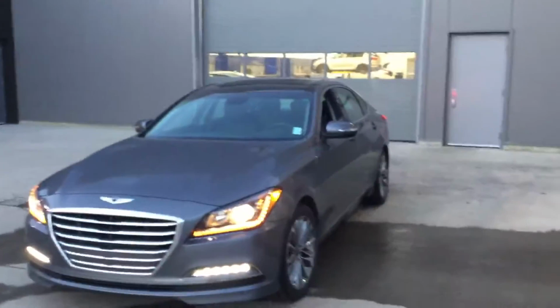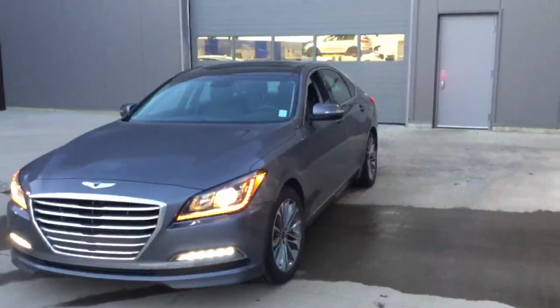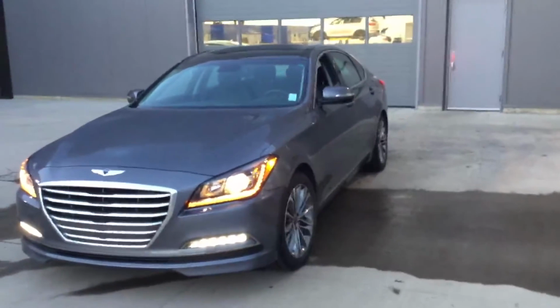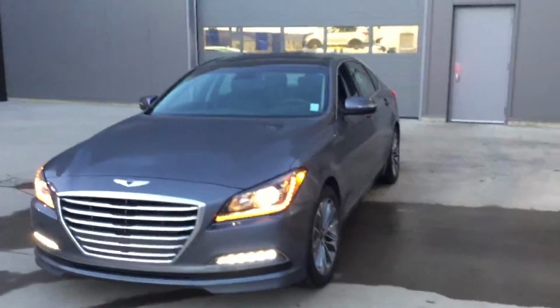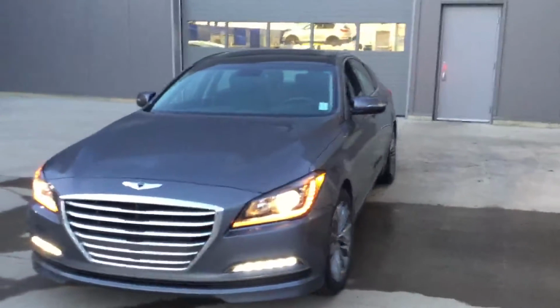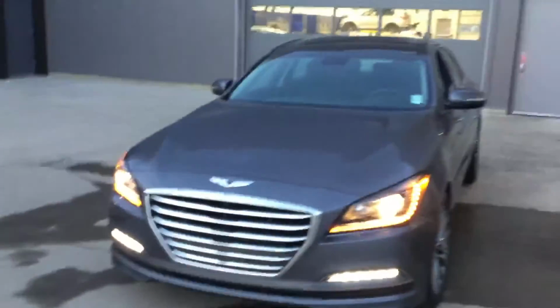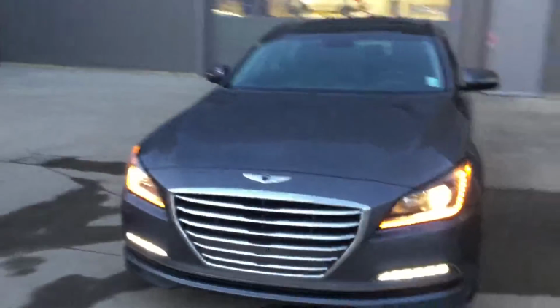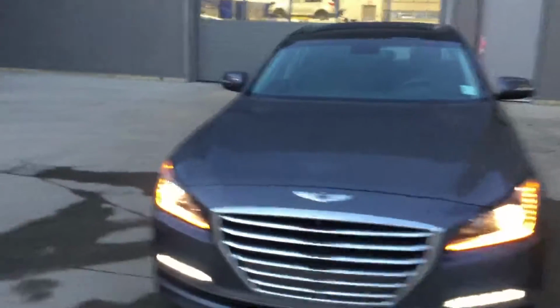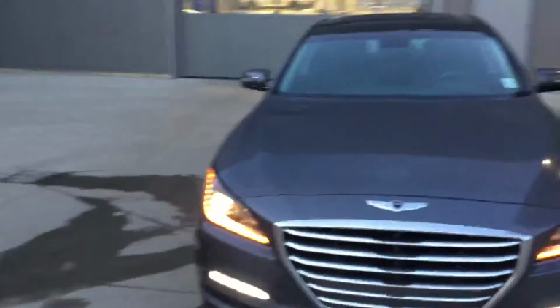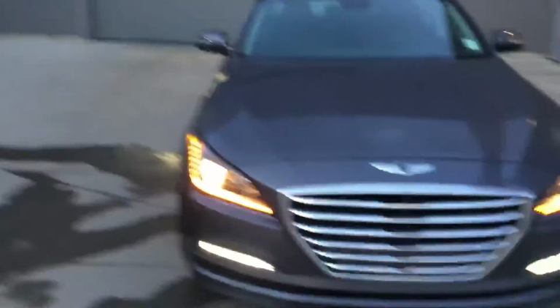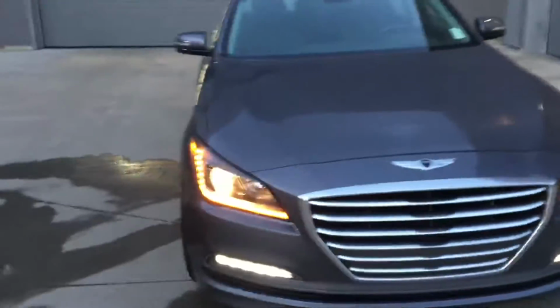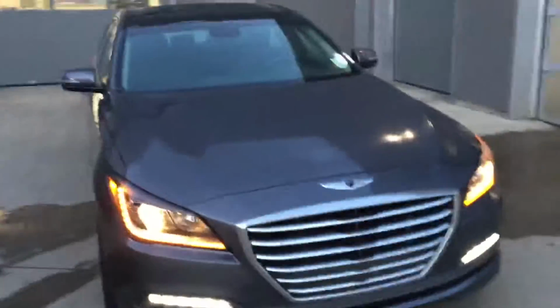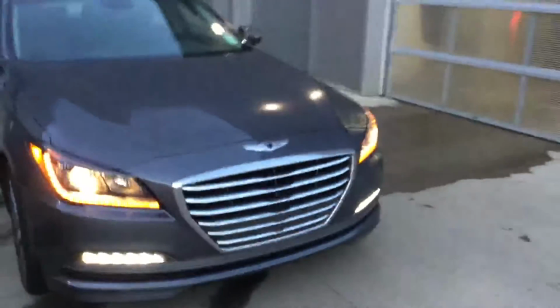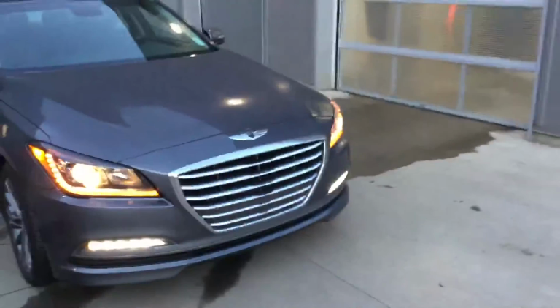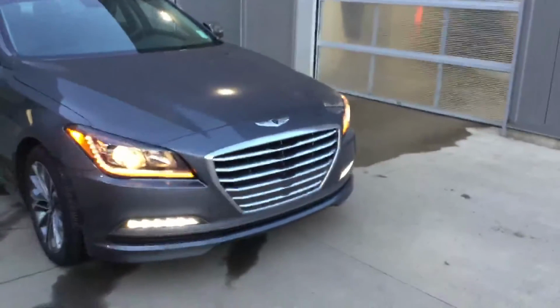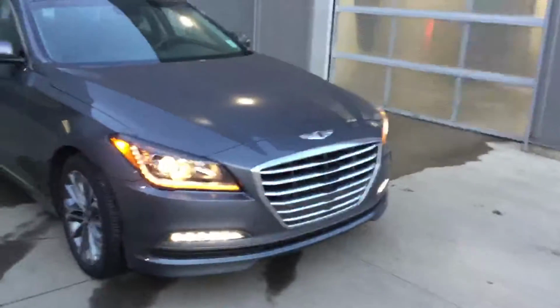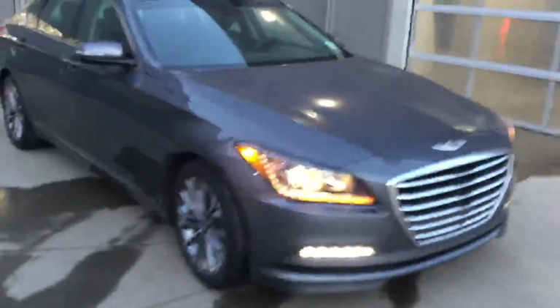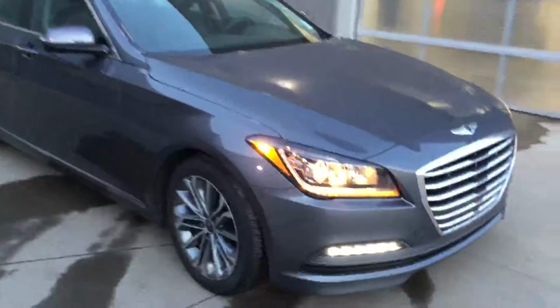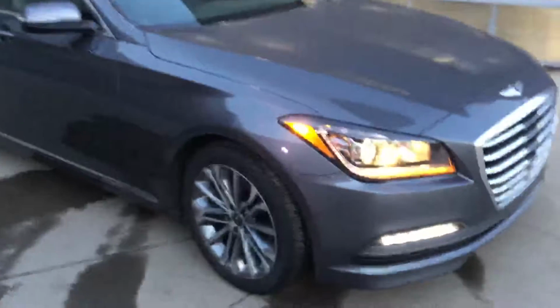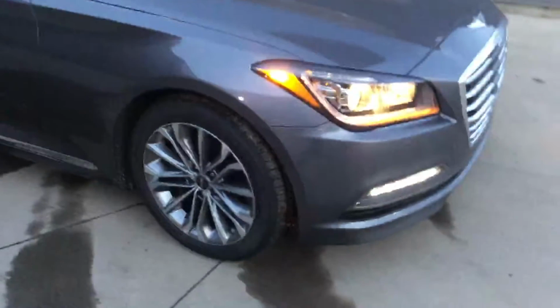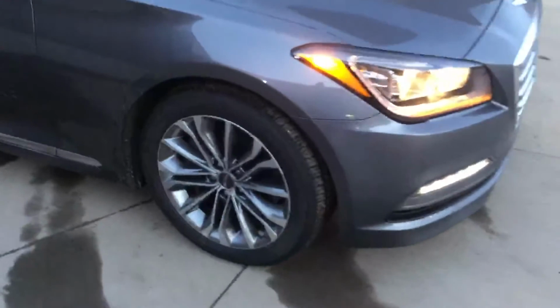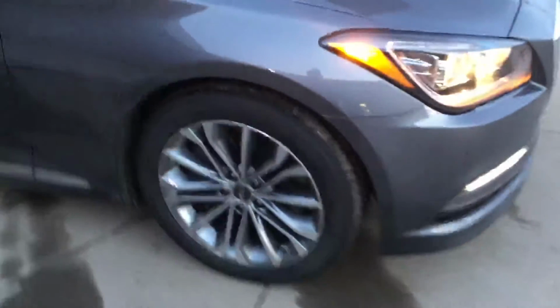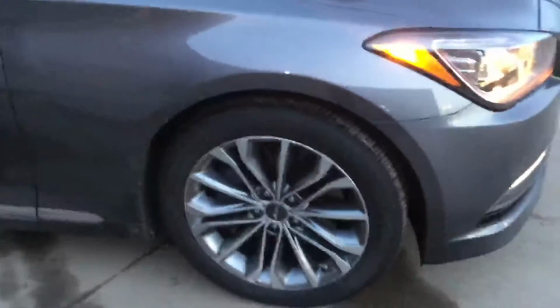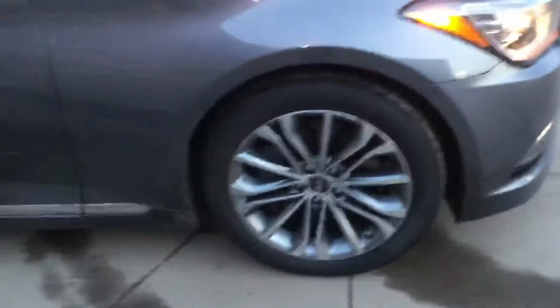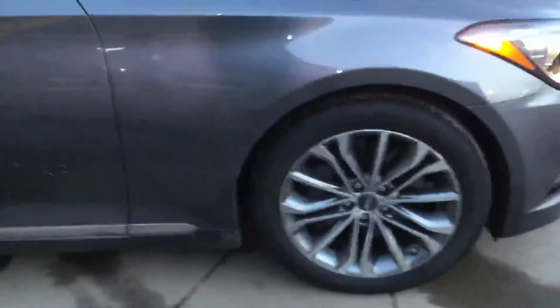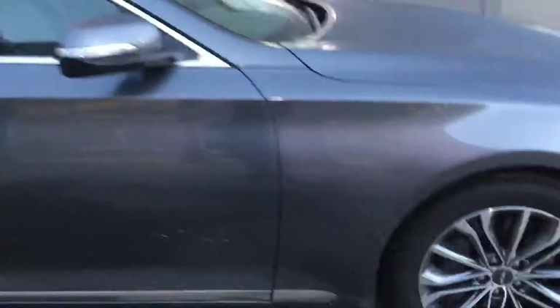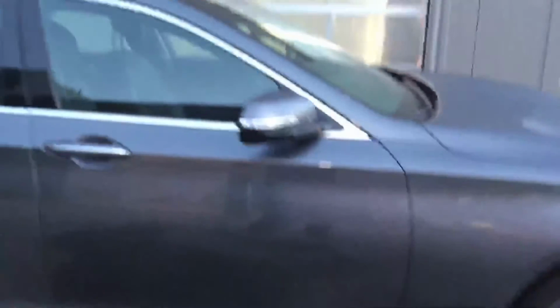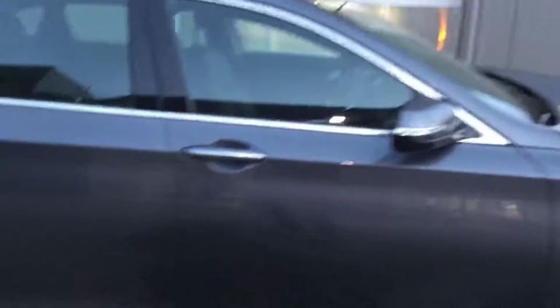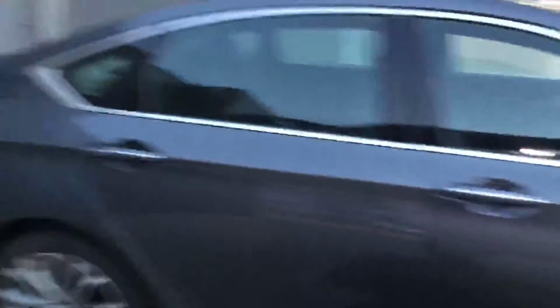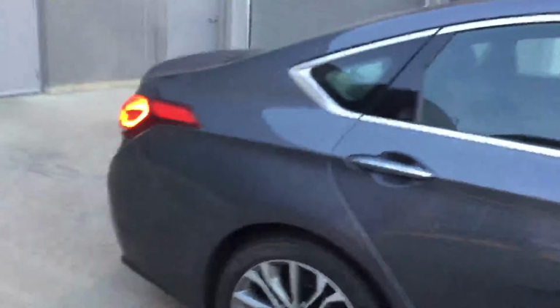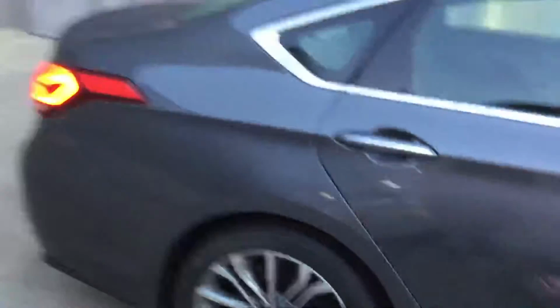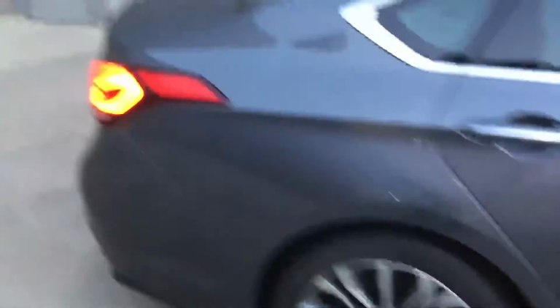I'm just going to do a quick little walk around here. Nice luxury look to it, nice rims, nice clean car.